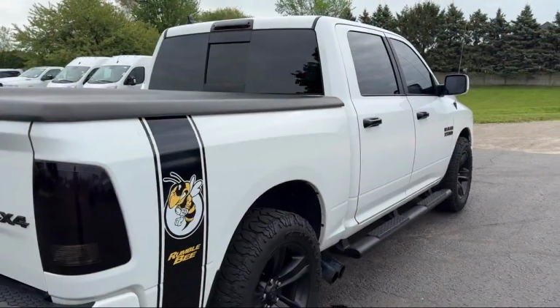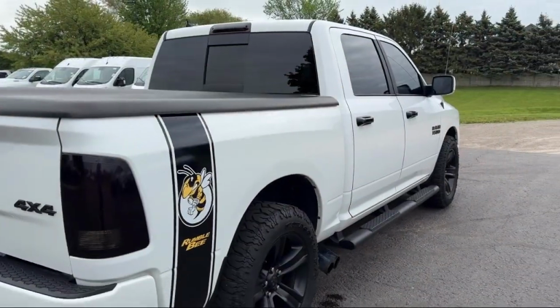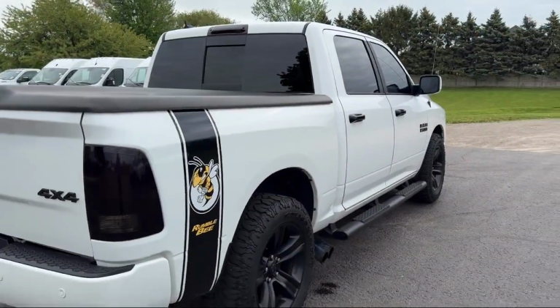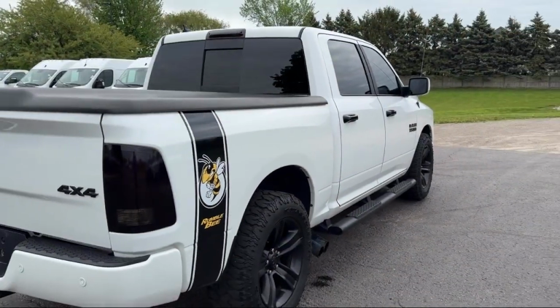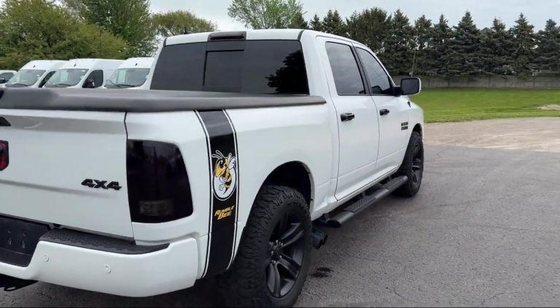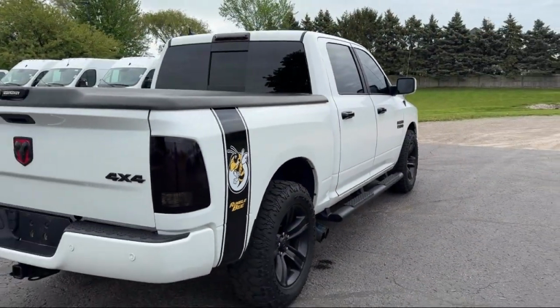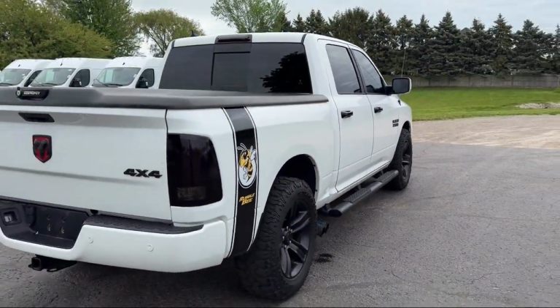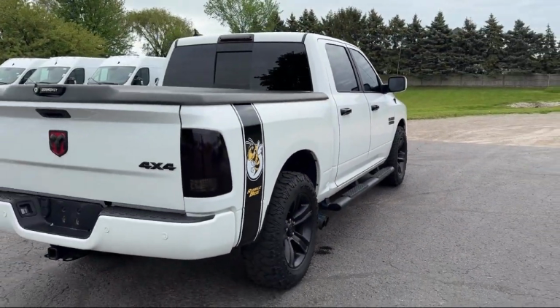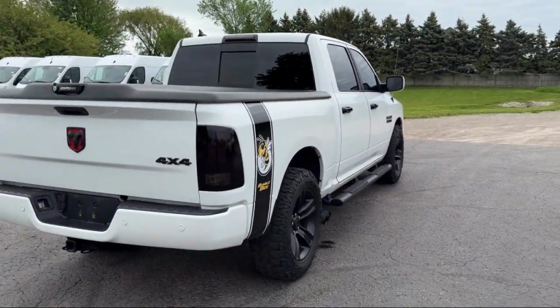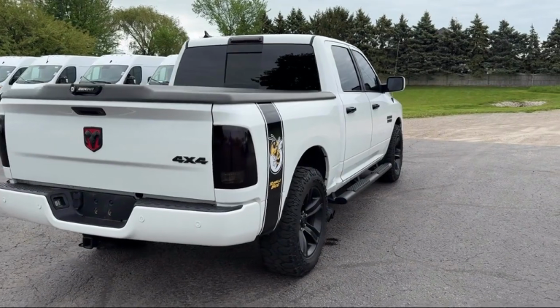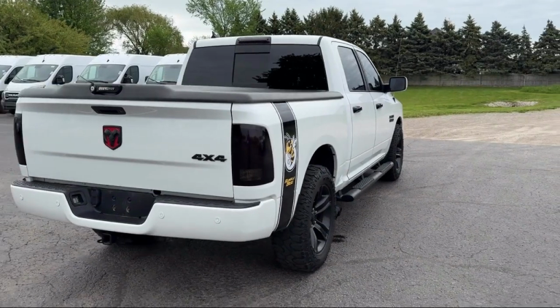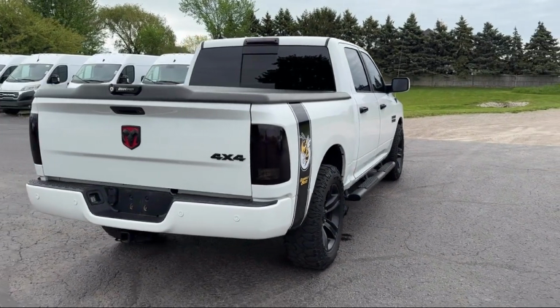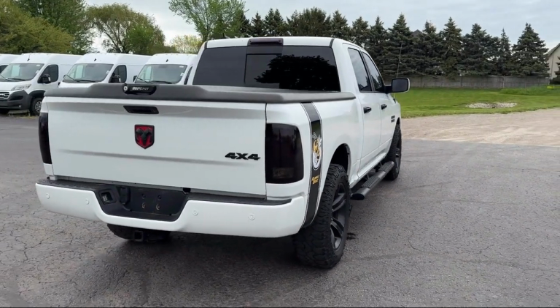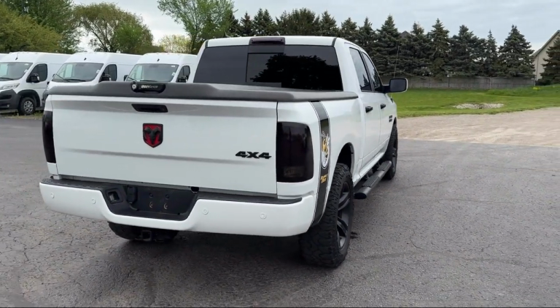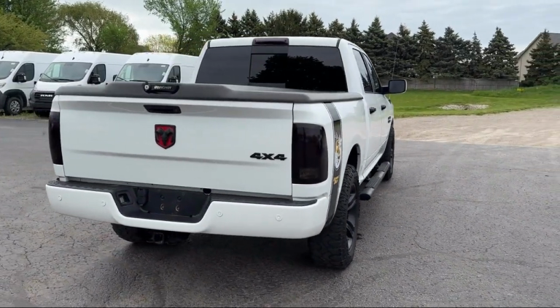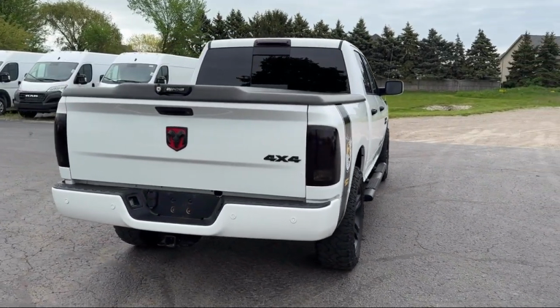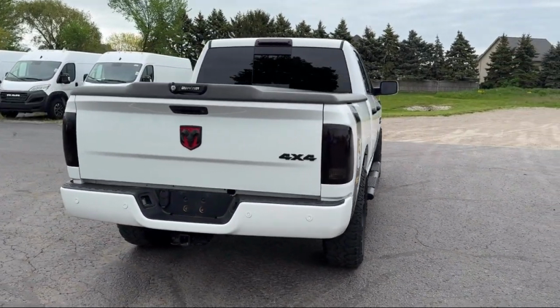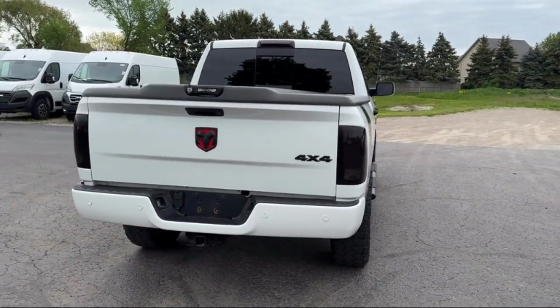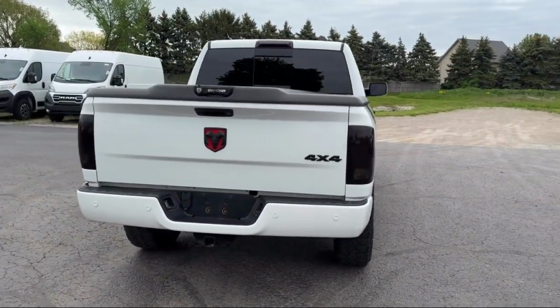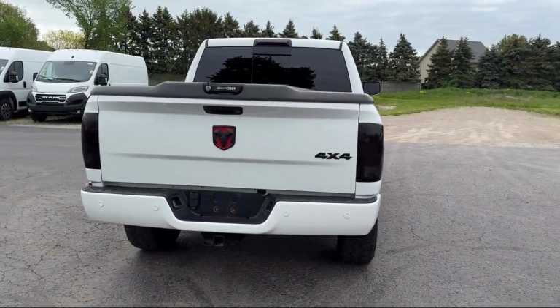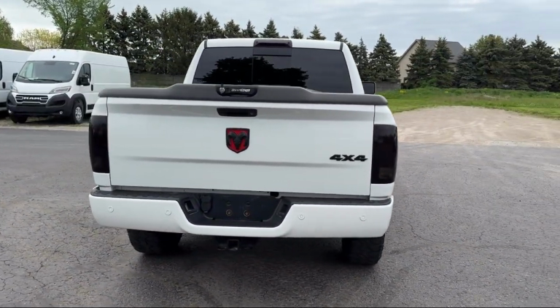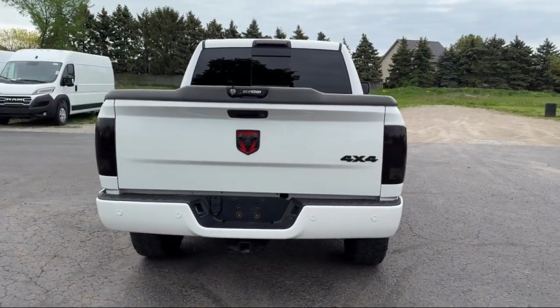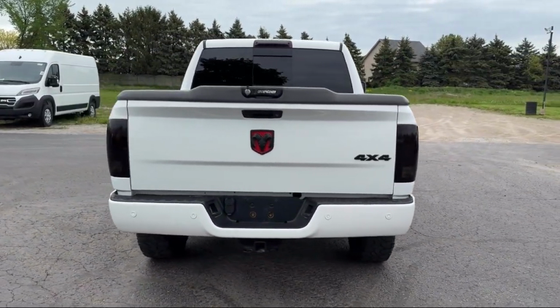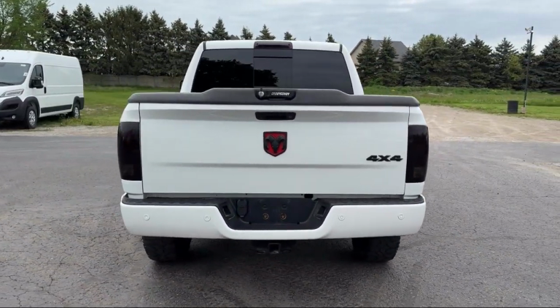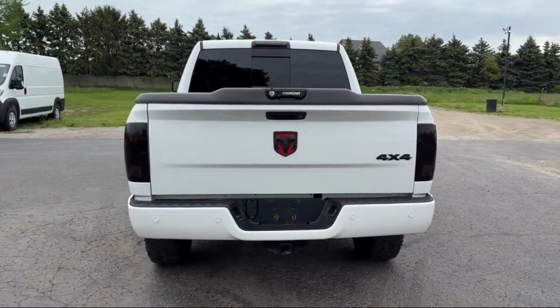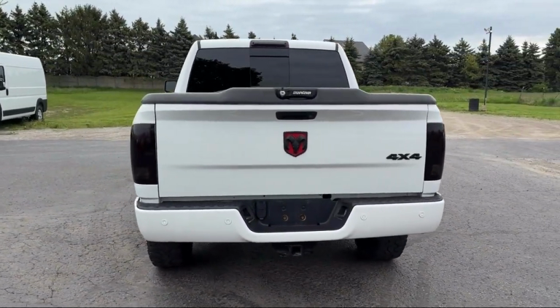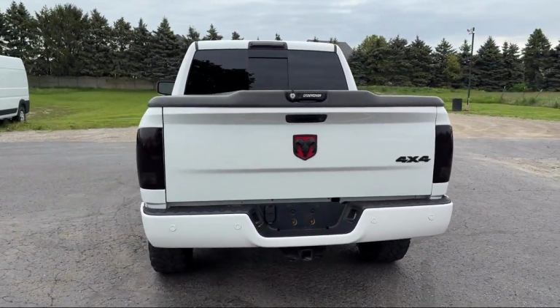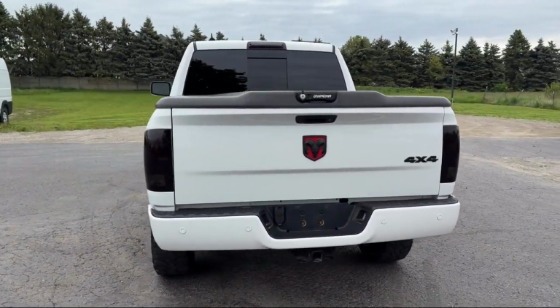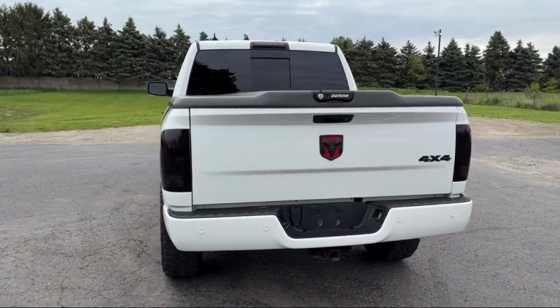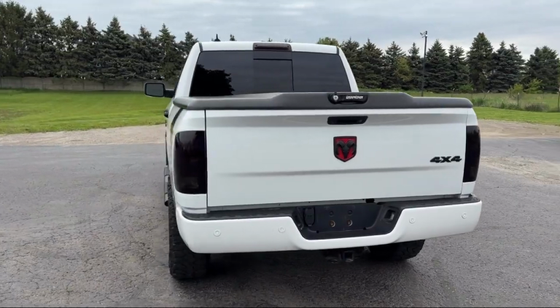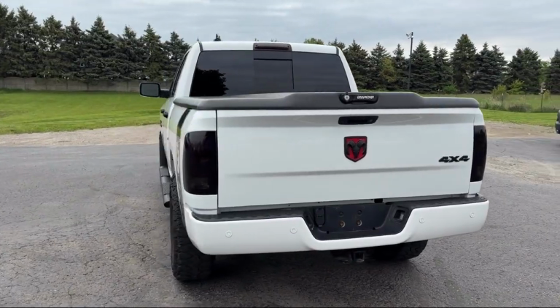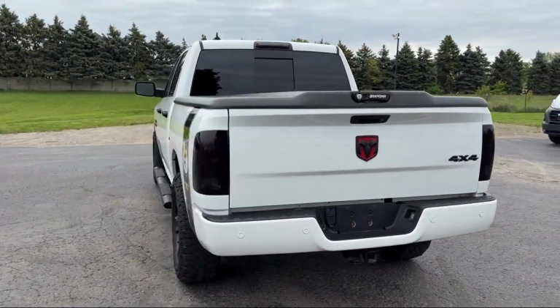It also features a Leather Wrapped Steering Wheel, ParkView Rear Backup Camera, Steering Wheel Controls, and has less than 85,000 miles on the odometer.